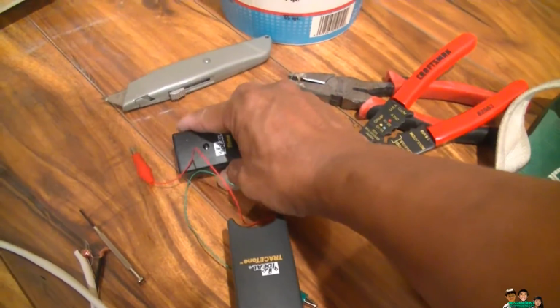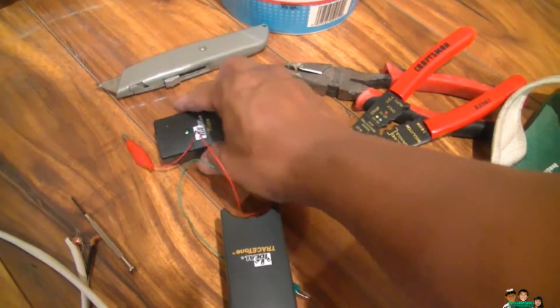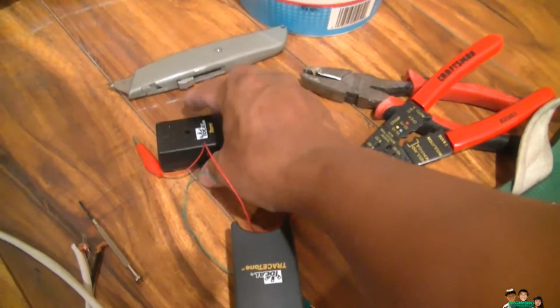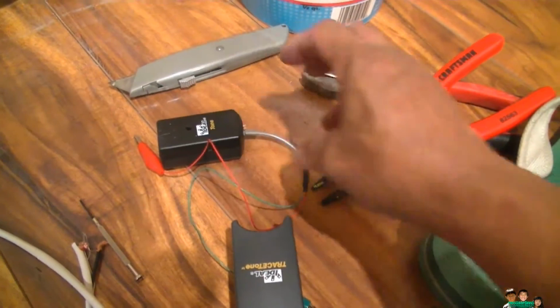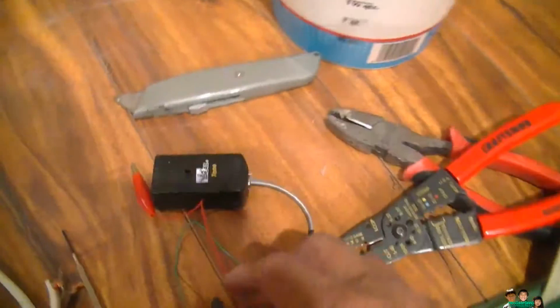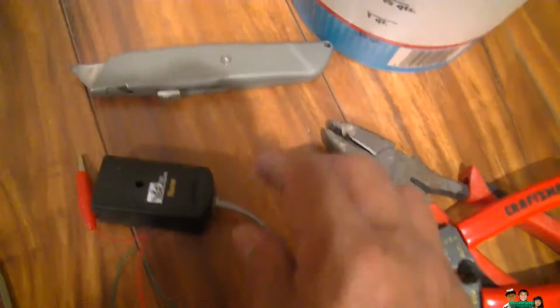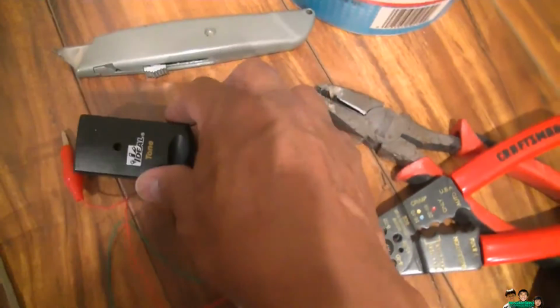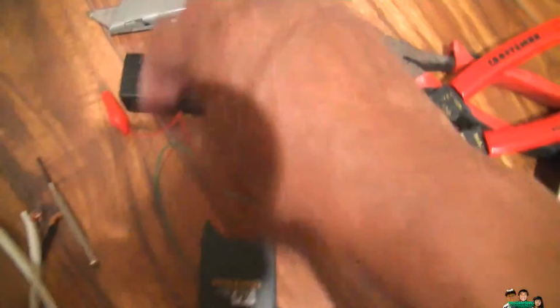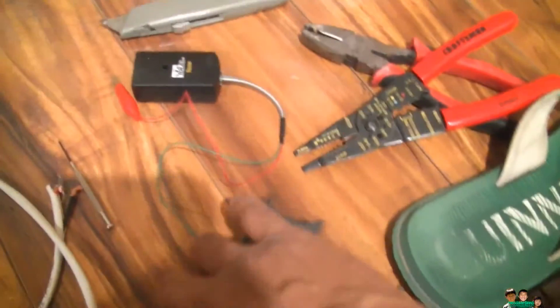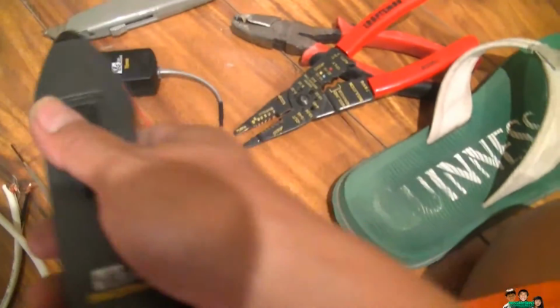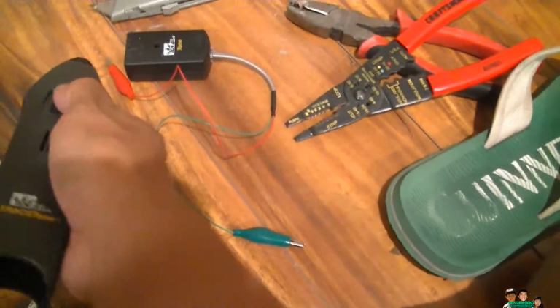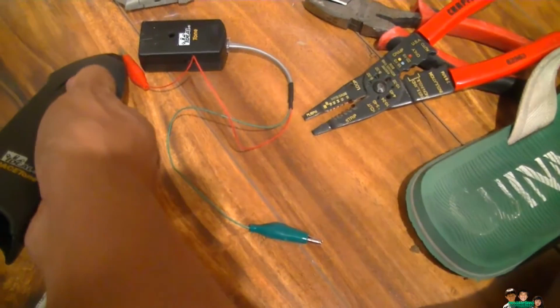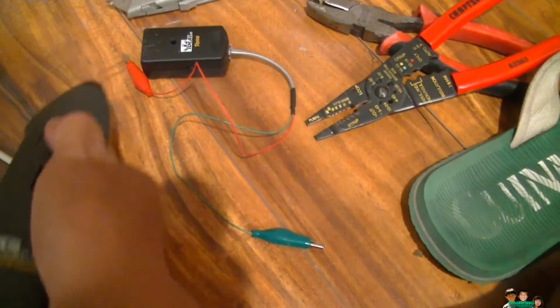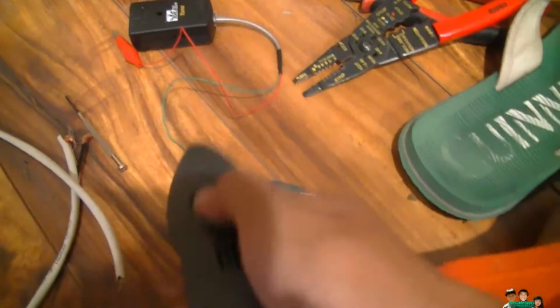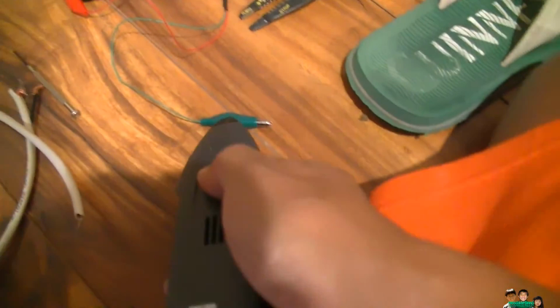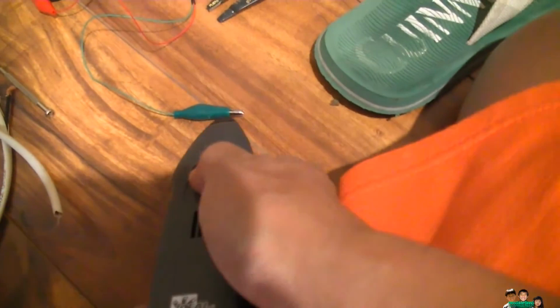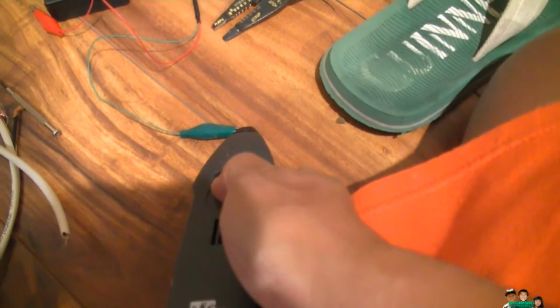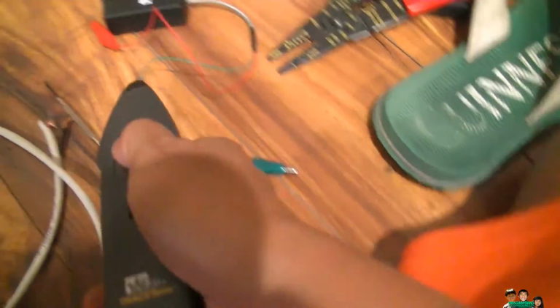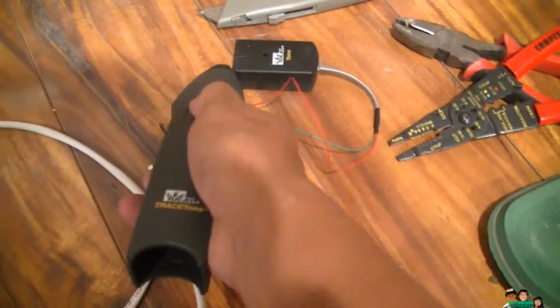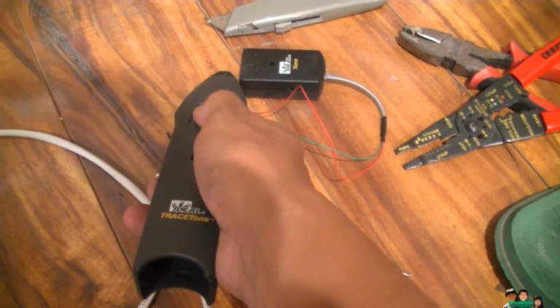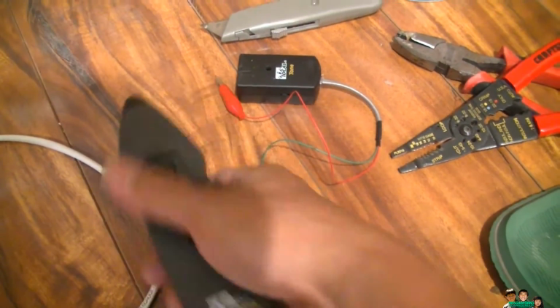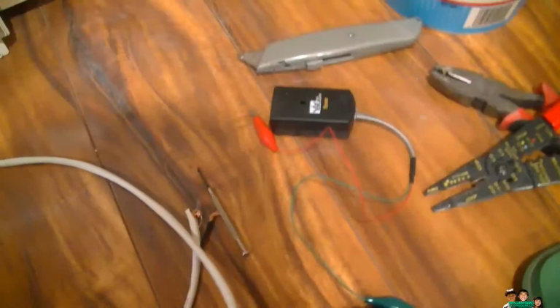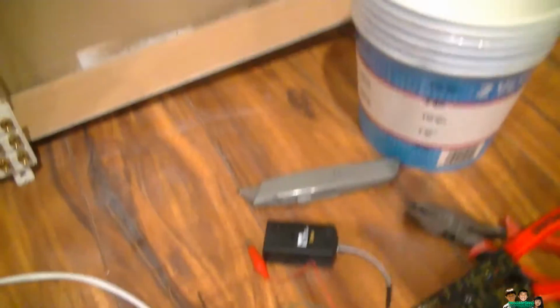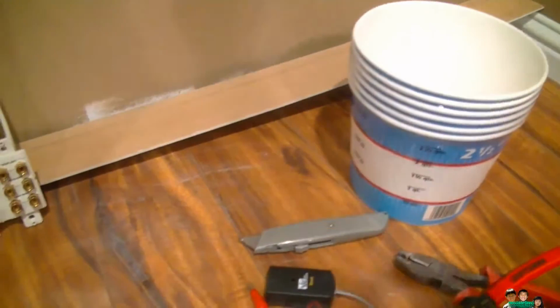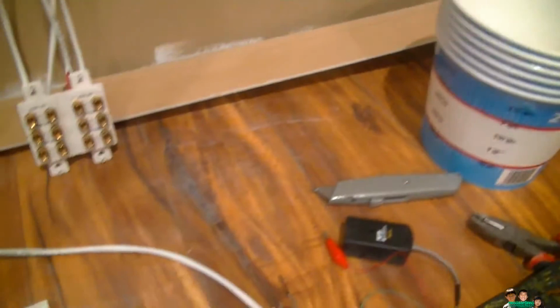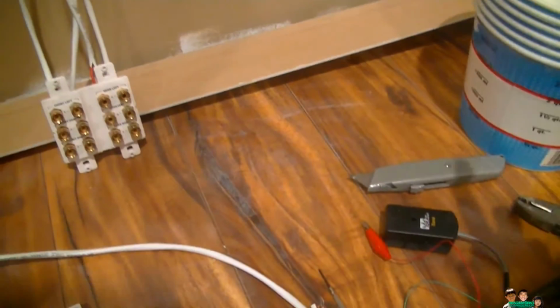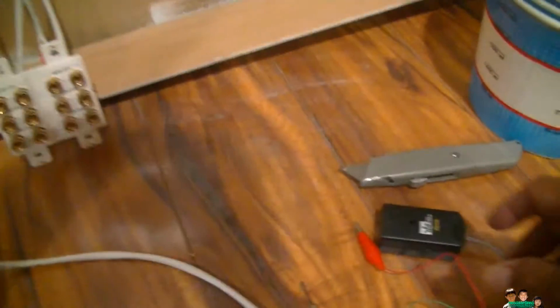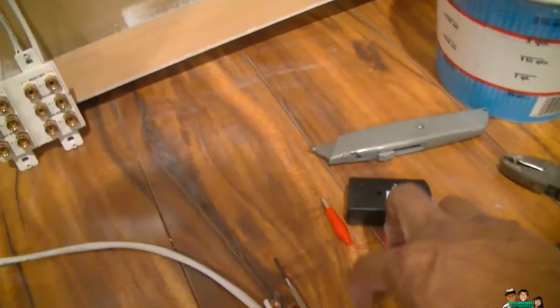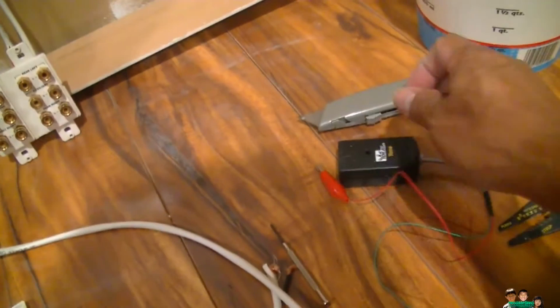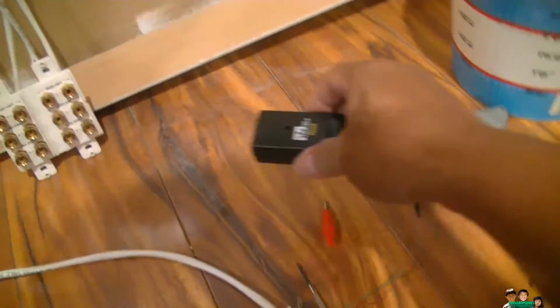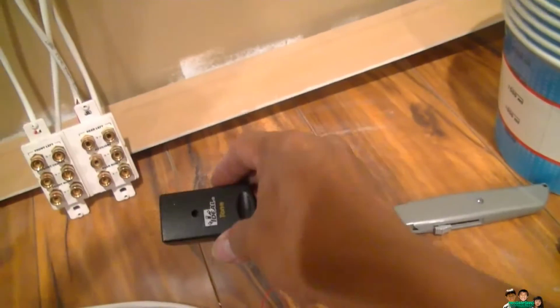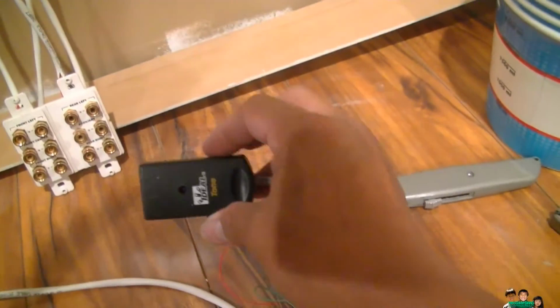You turn it on and it blinks. If you touch the wire it's supposed to make a noise. Now, if you already have a speaker up there, the speaker will actually make some noise if you just use this part here.